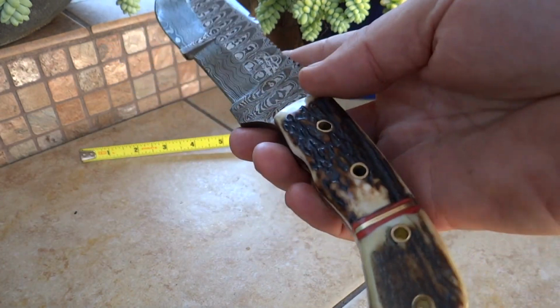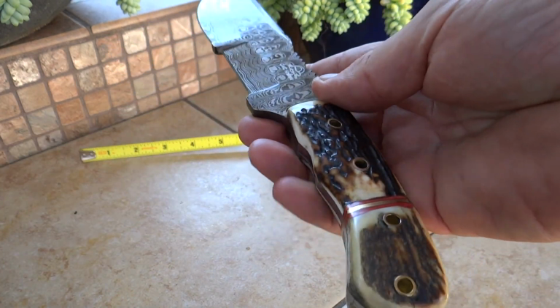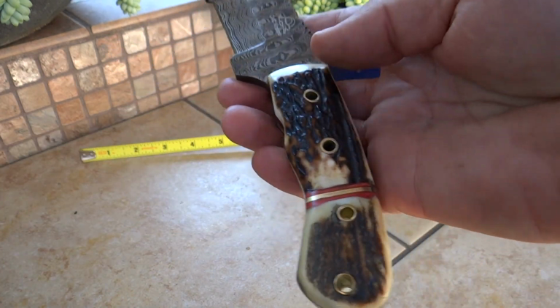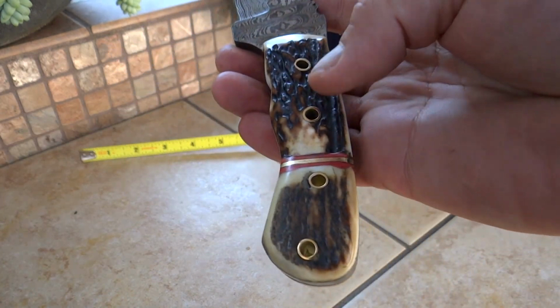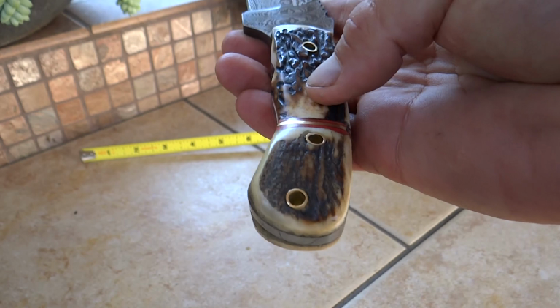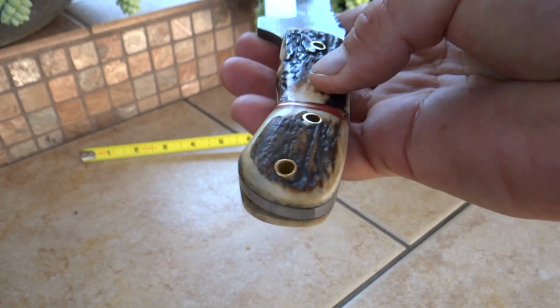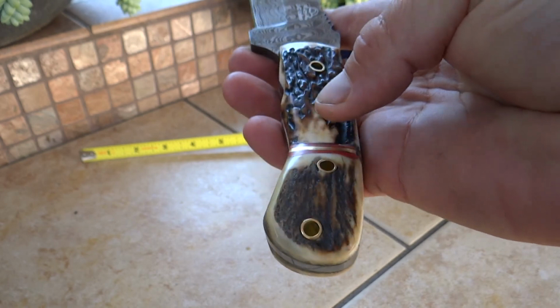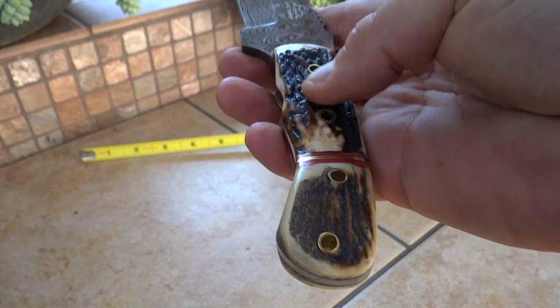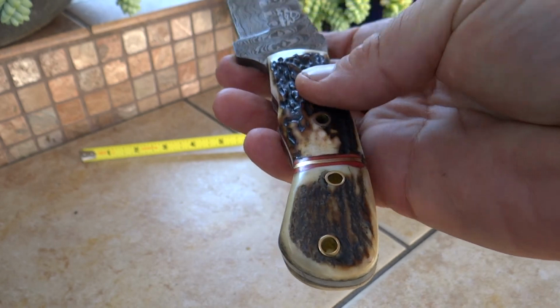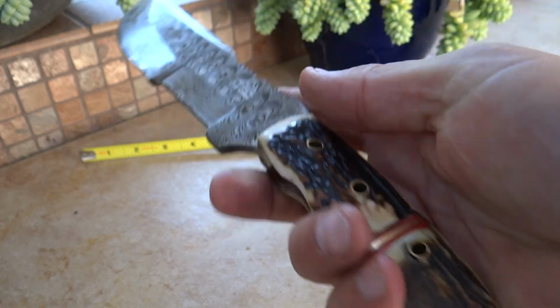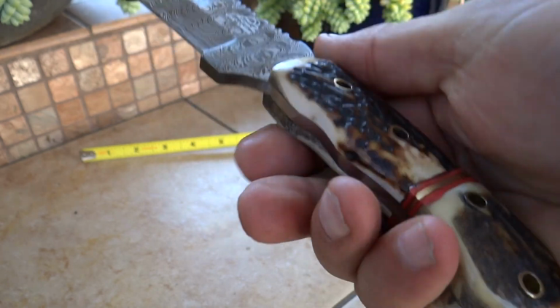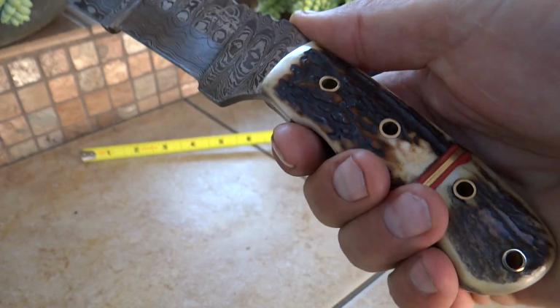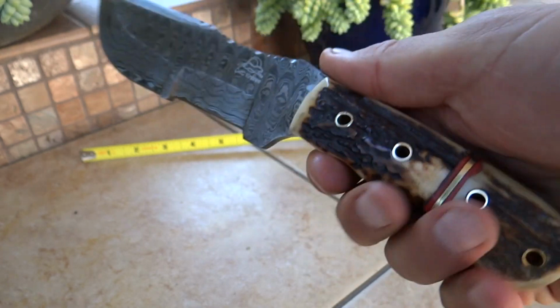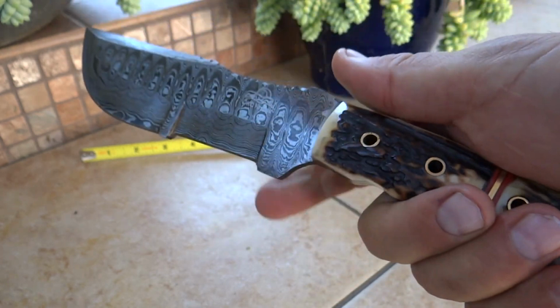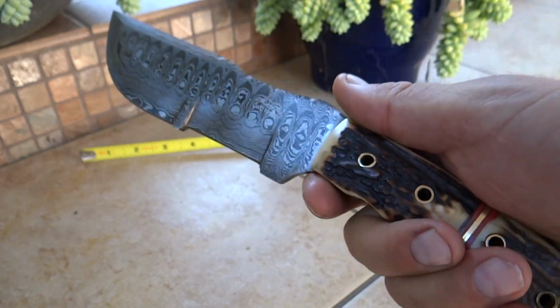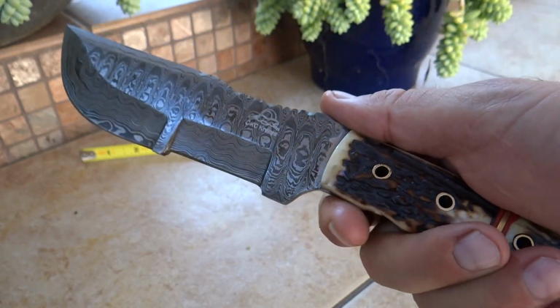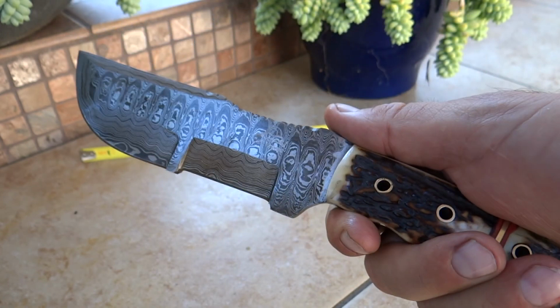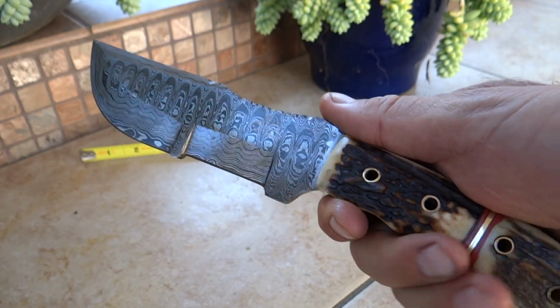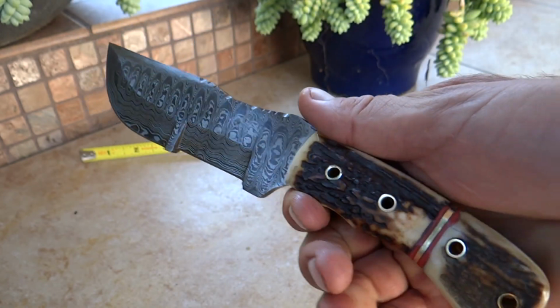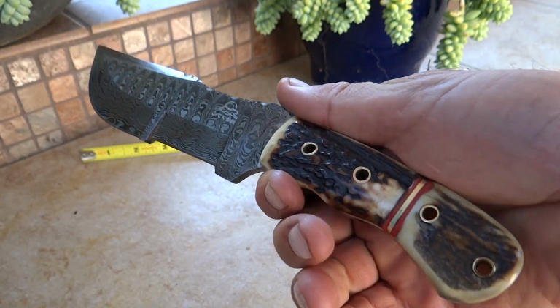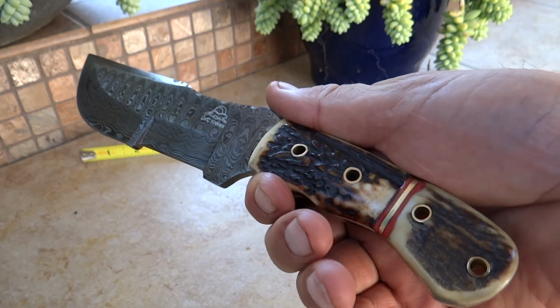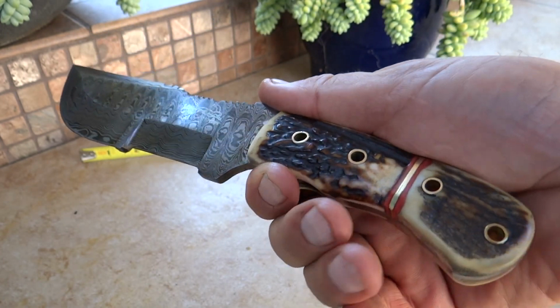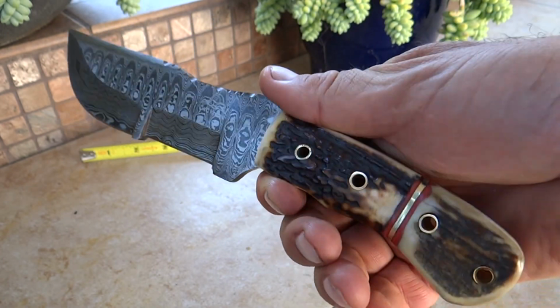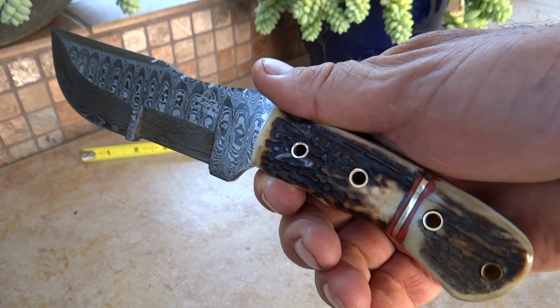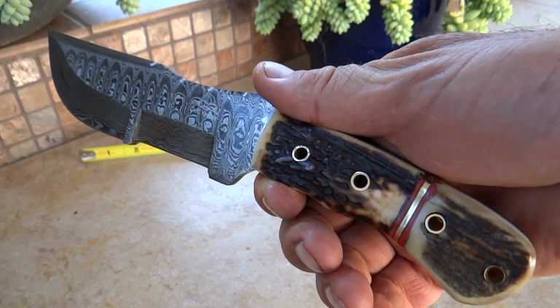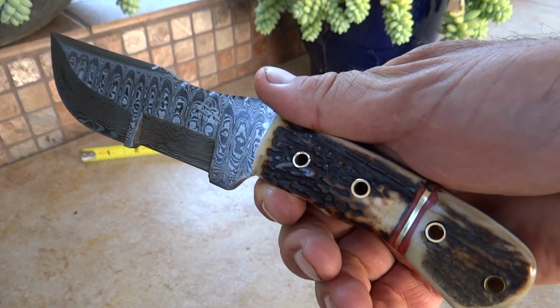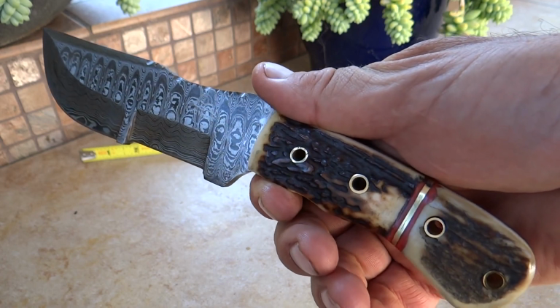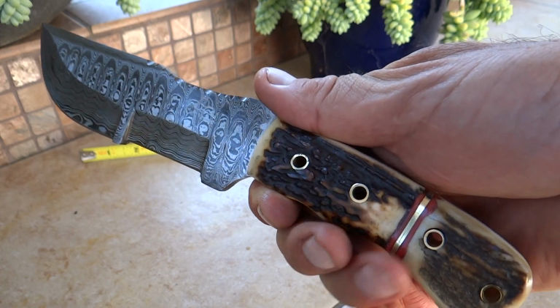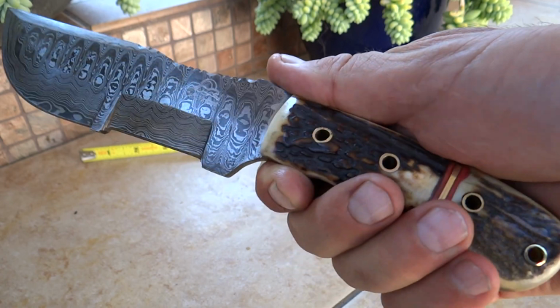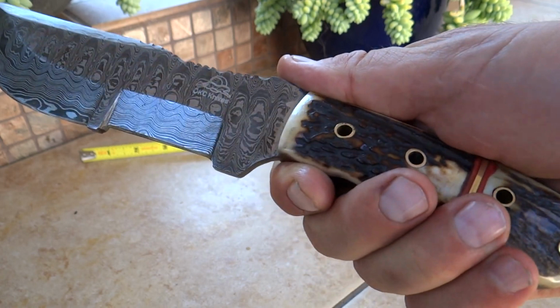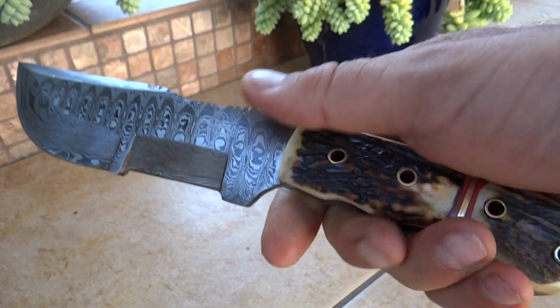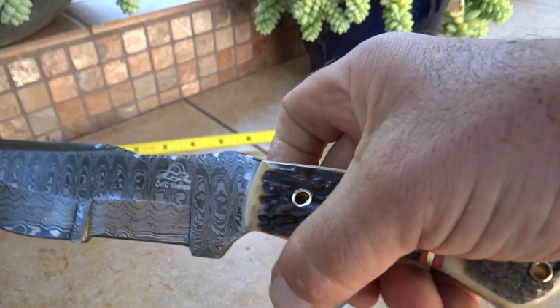It's got holes for putting this onto a lanyard here. Very heavy, solid knife. Very classic knife, destined to be a great collector's piece from DKC Knives.